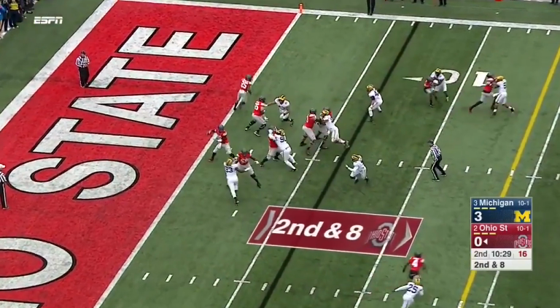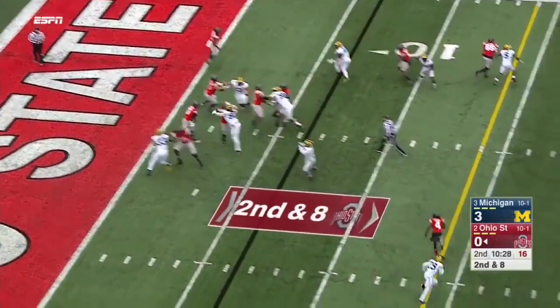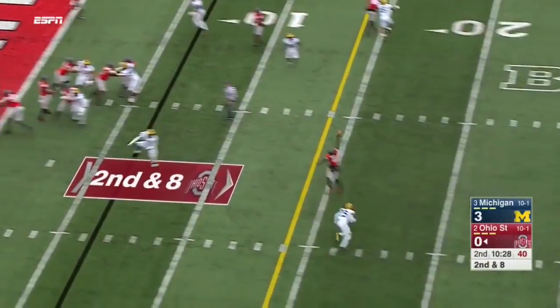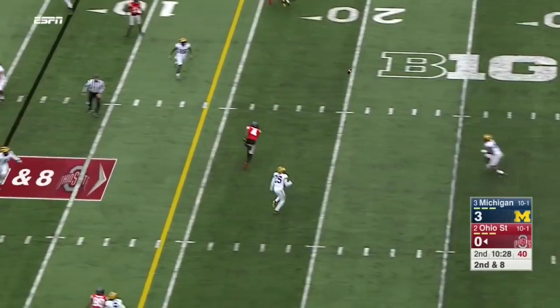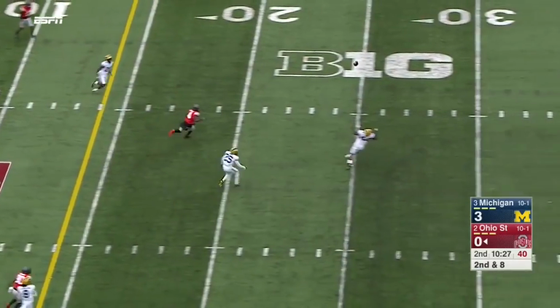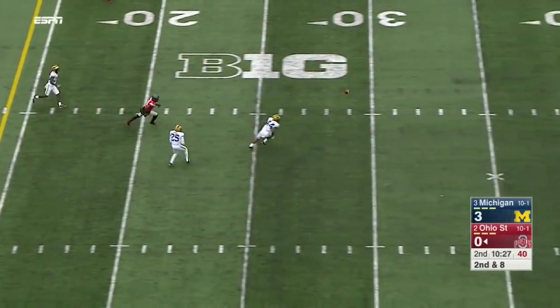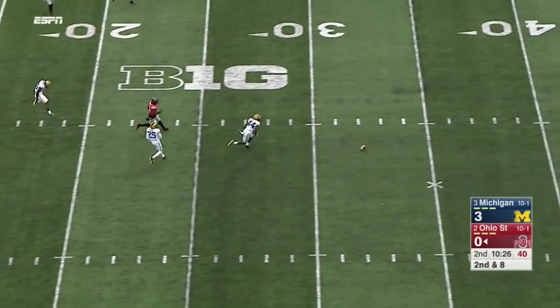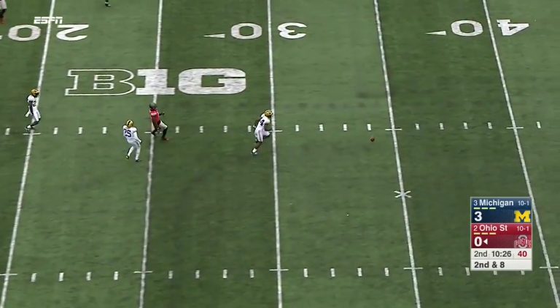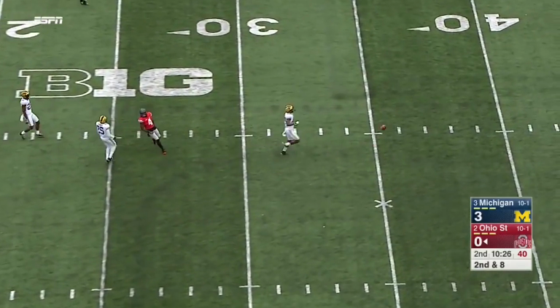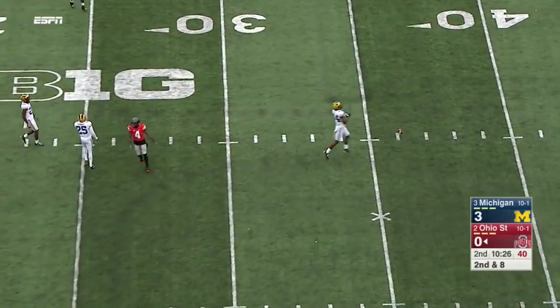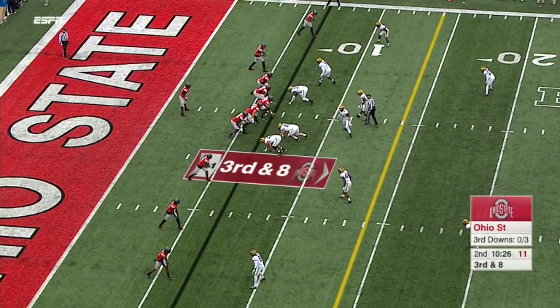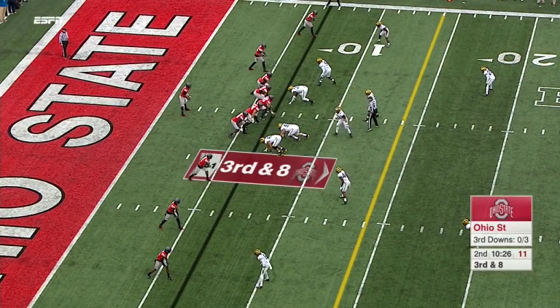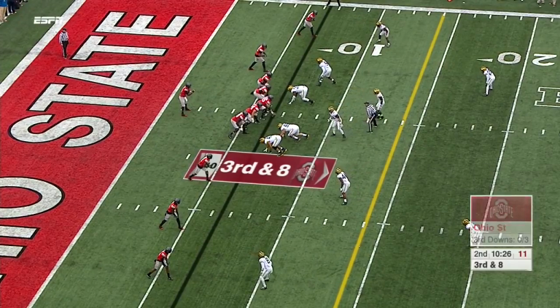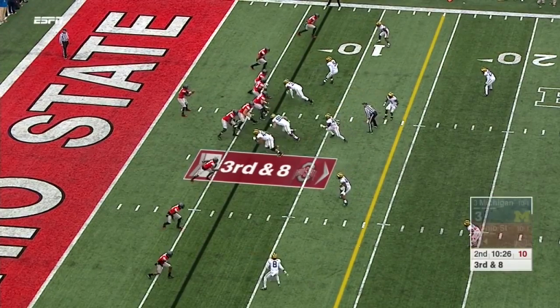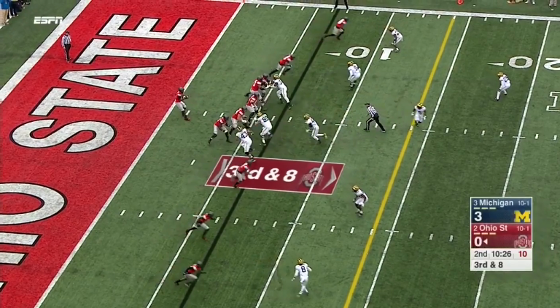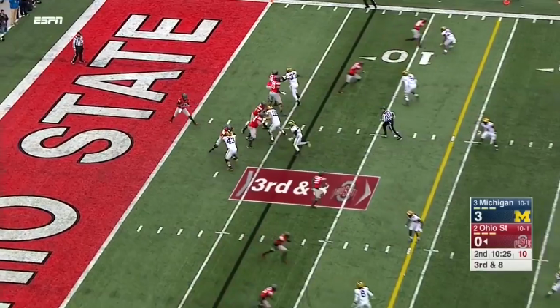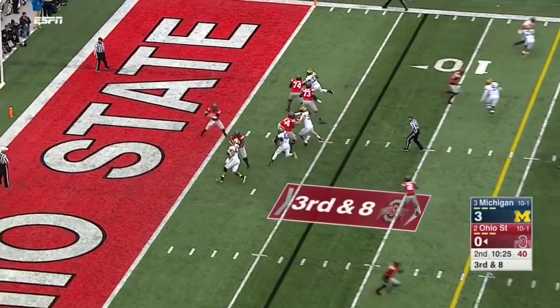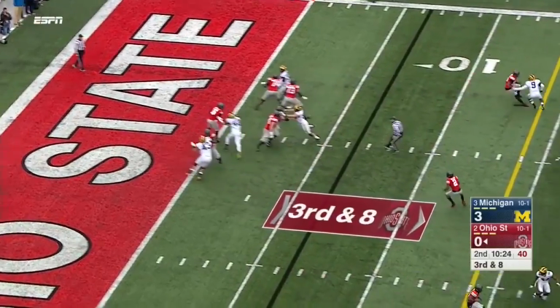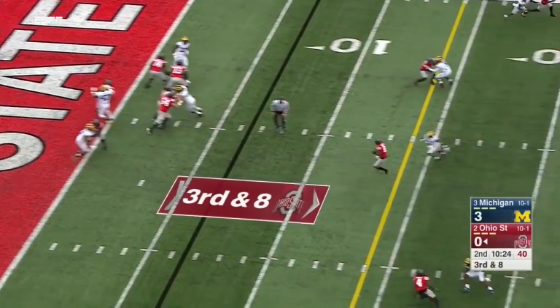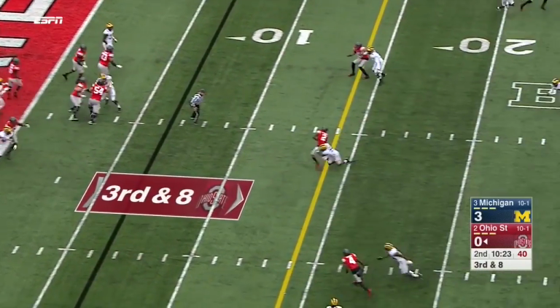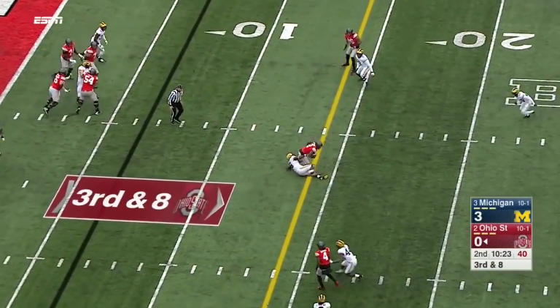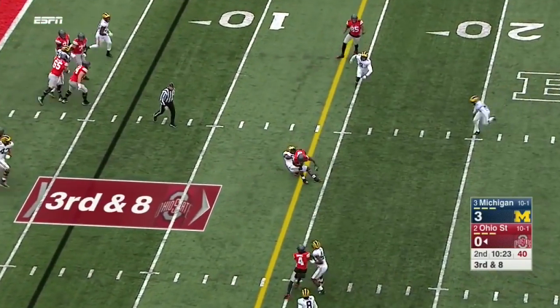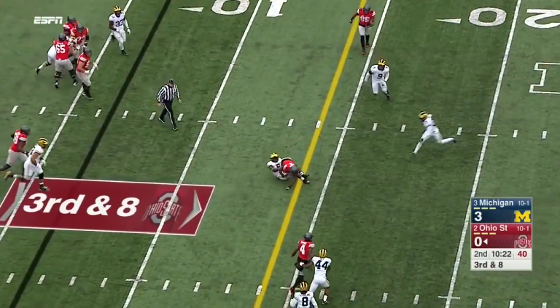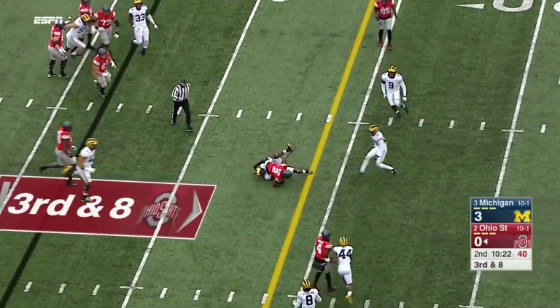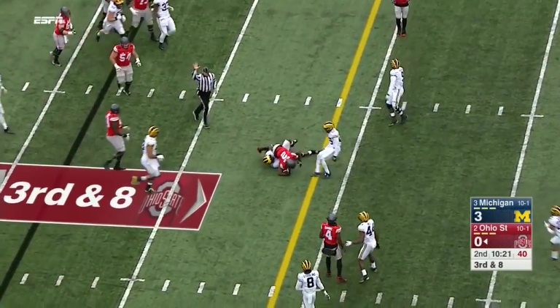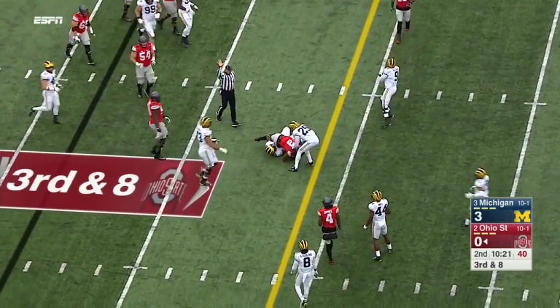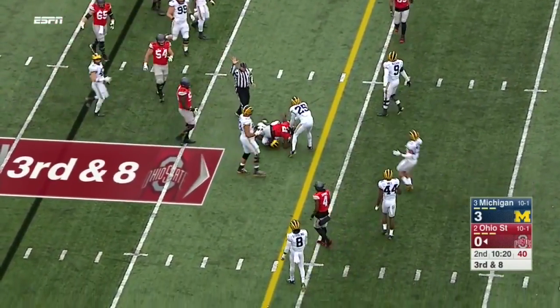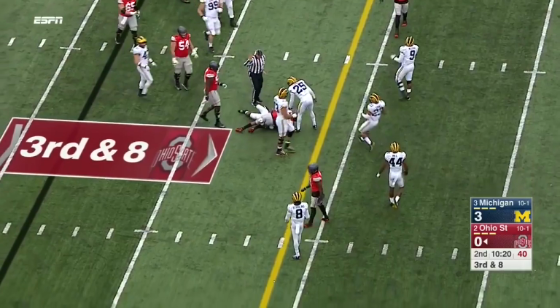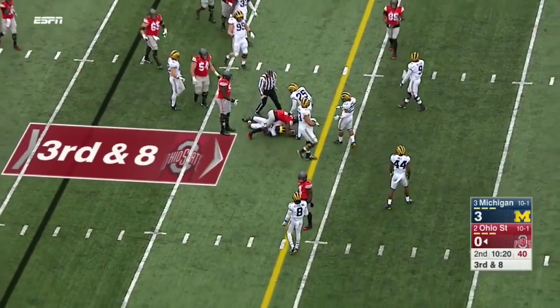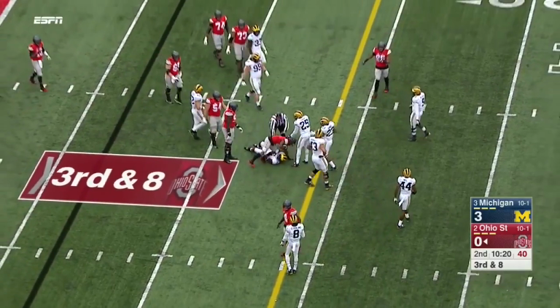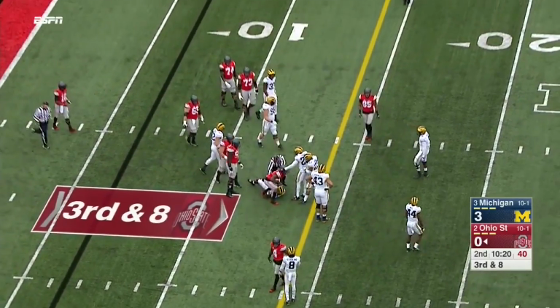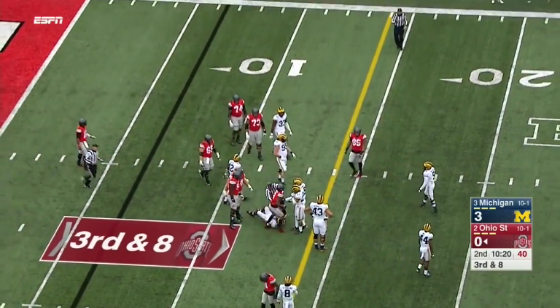From the pocket — slant, high off the hand of Samuel. The Wolverines not showing pressure on this third down, they rush four. Barrett gets it out and the catch is made by Dontre Wilson.